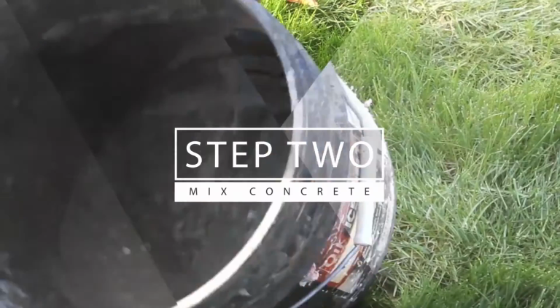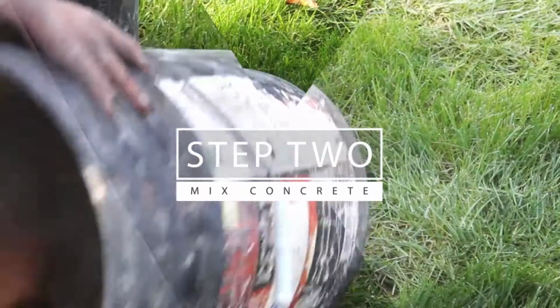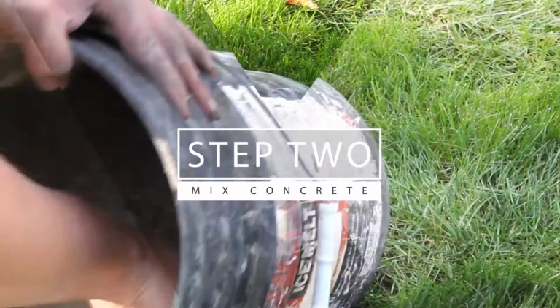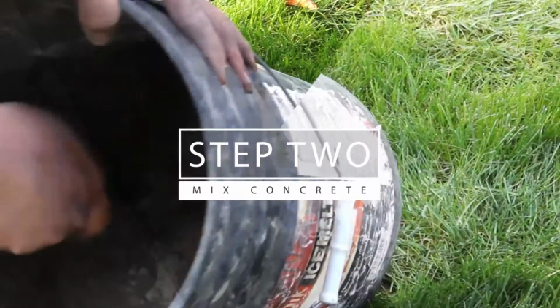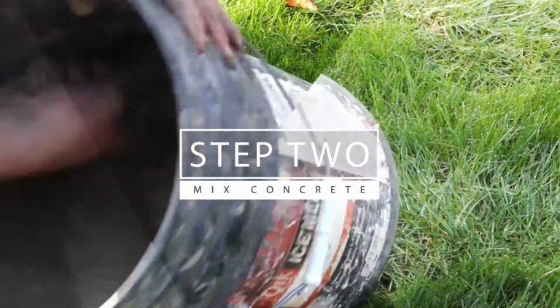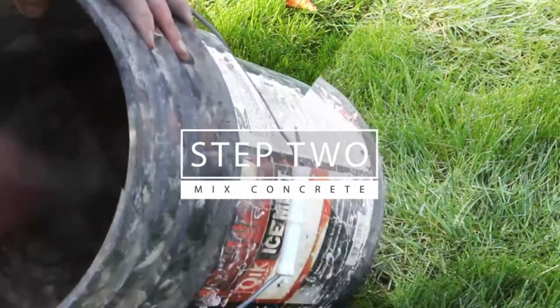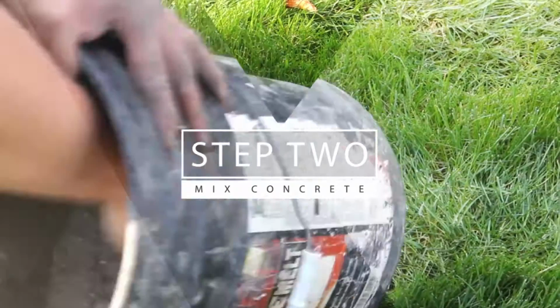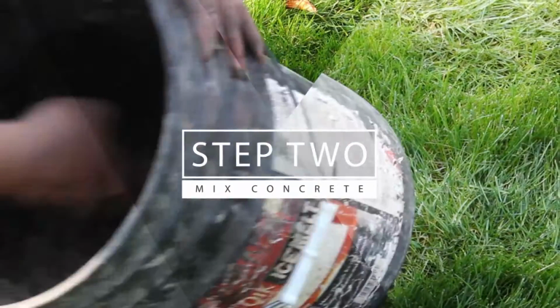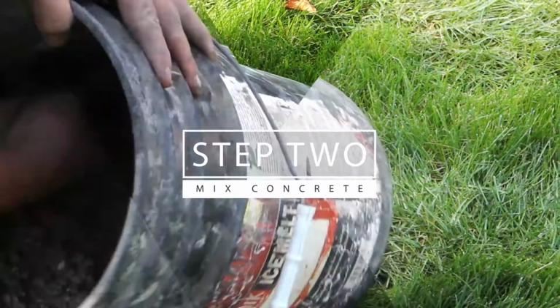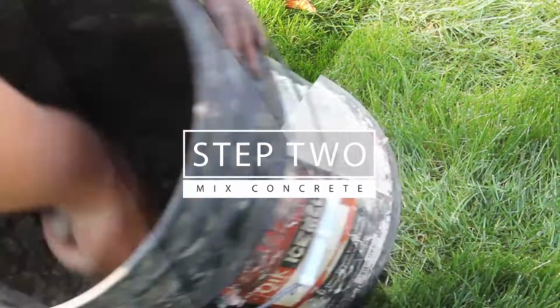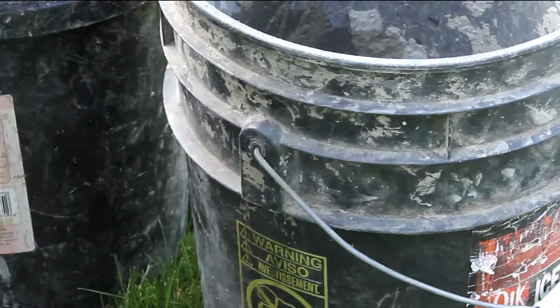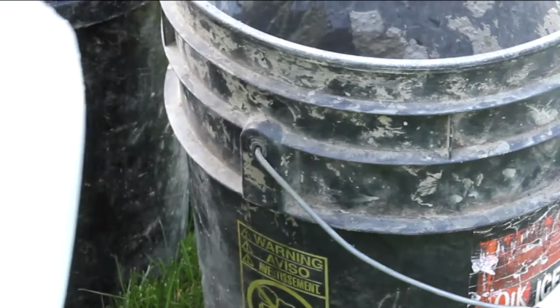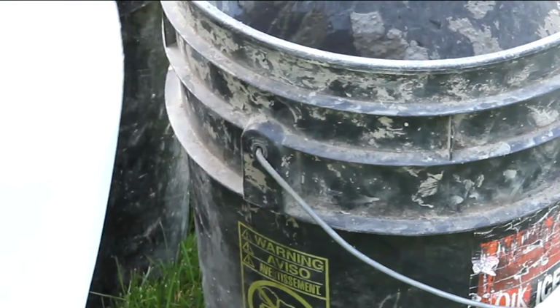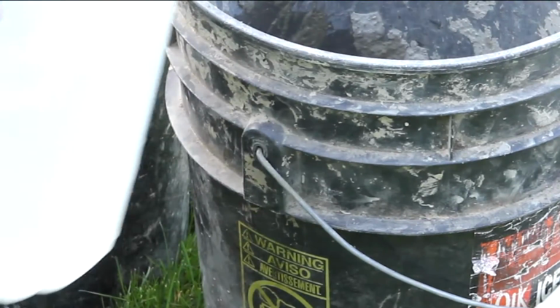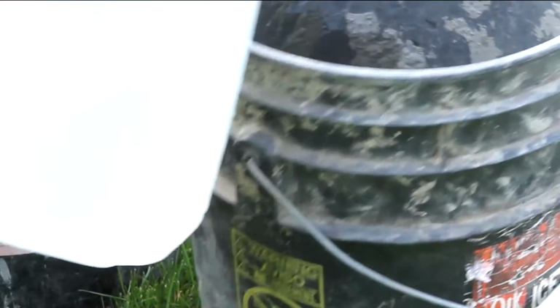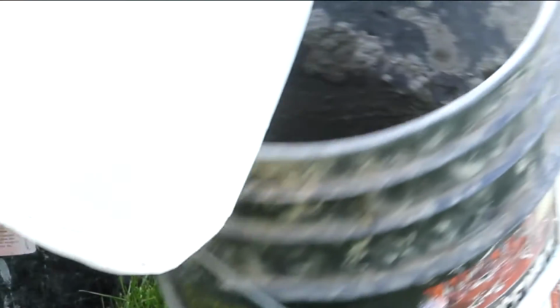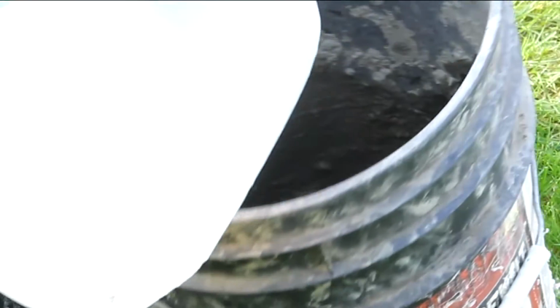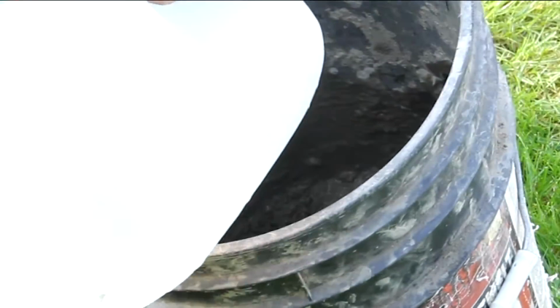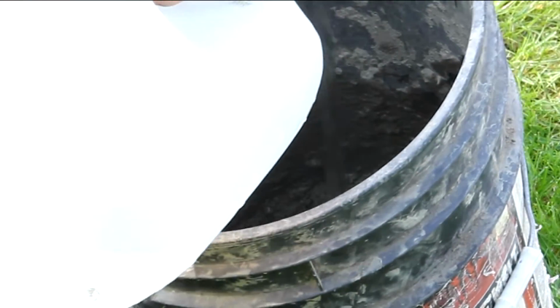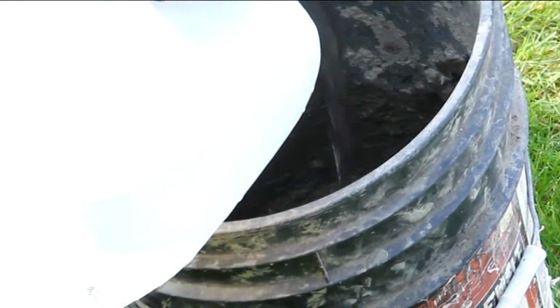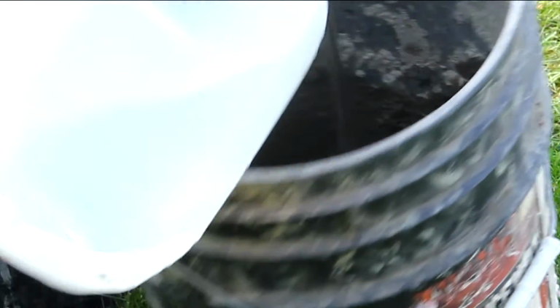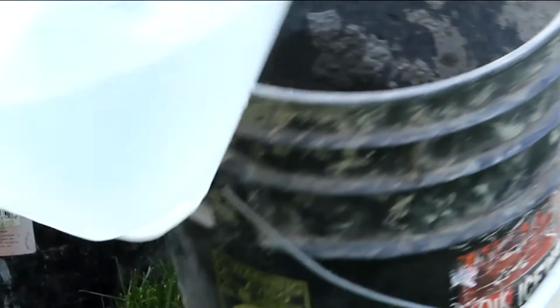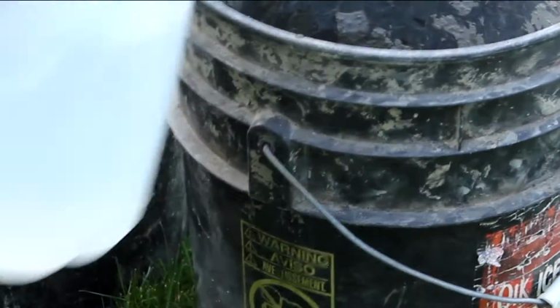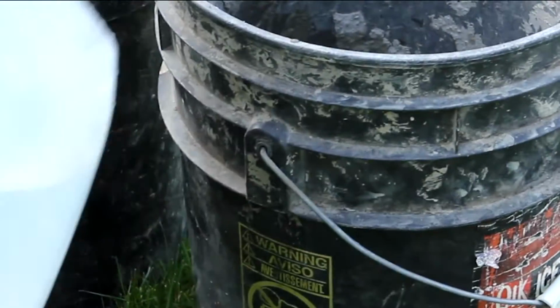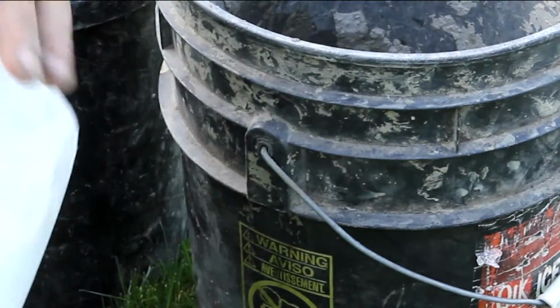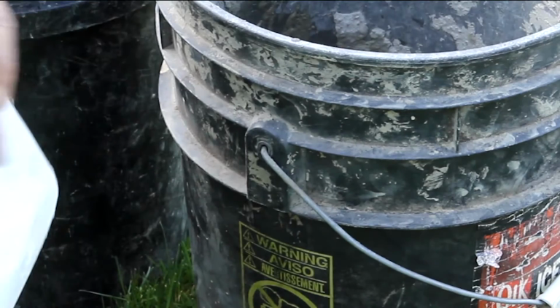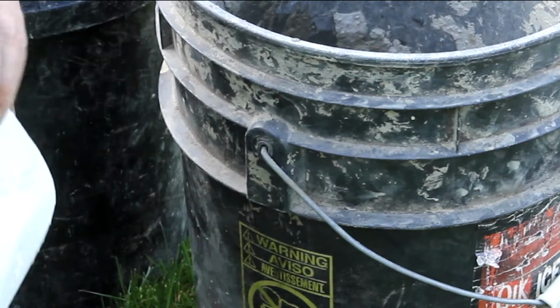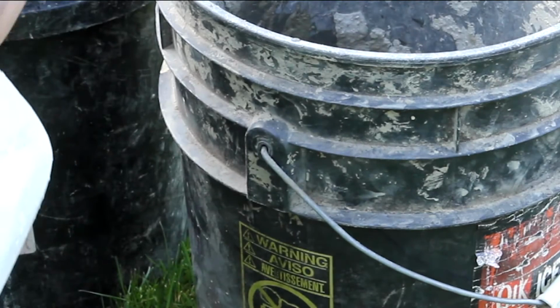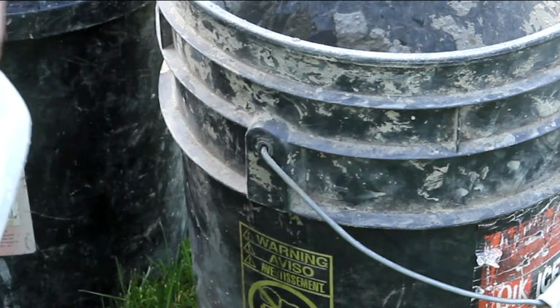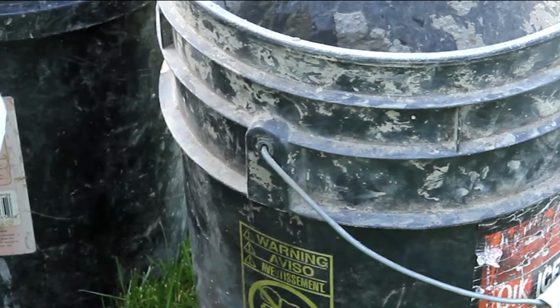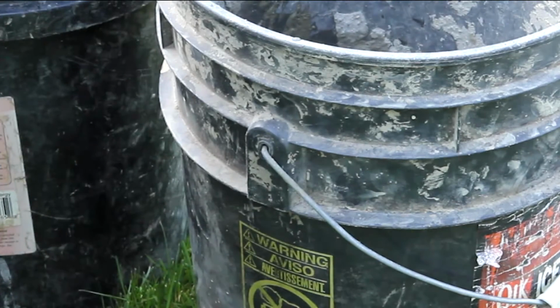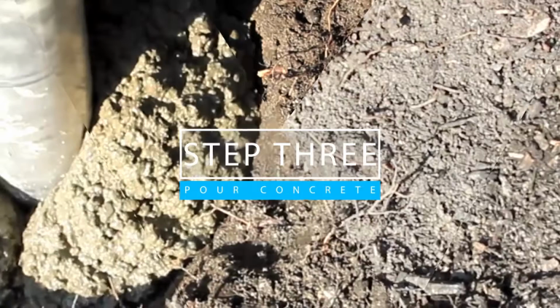Next, take your 80-pound bag of concrete and mix it. Make sure to add water sparingly, as you can always add water, but not remove it.